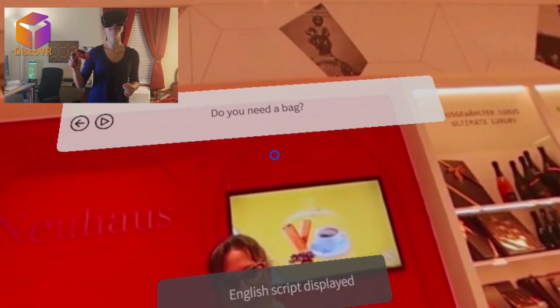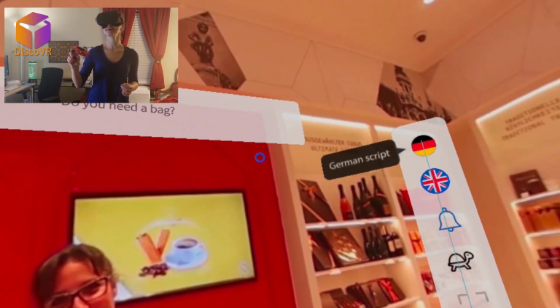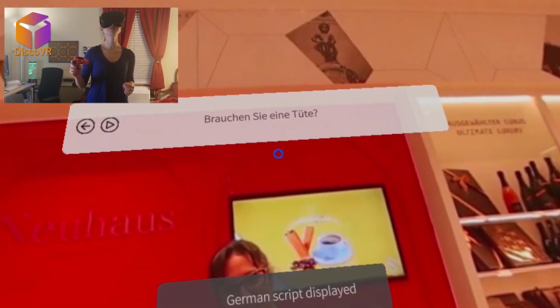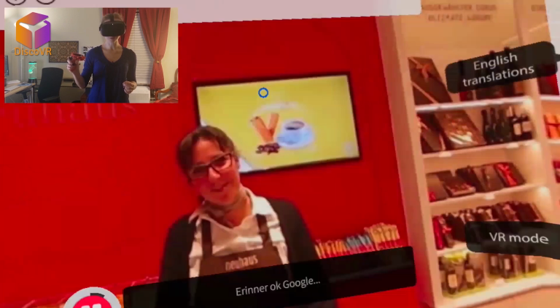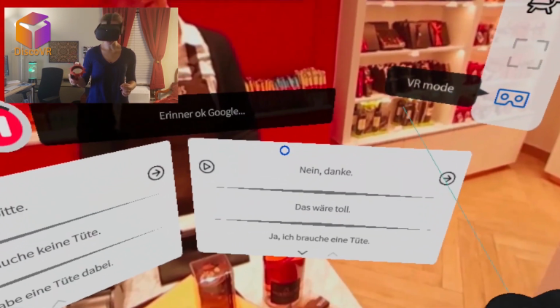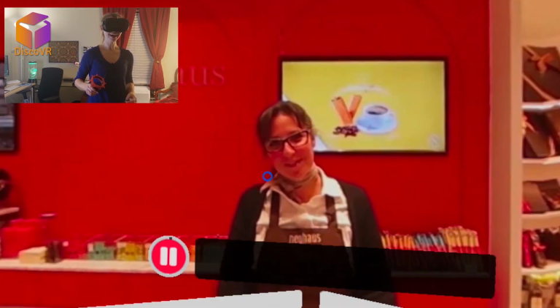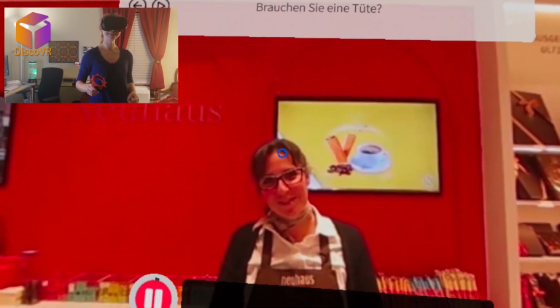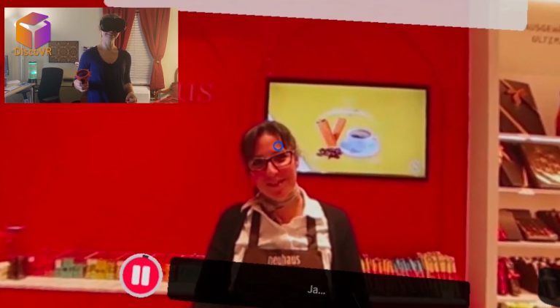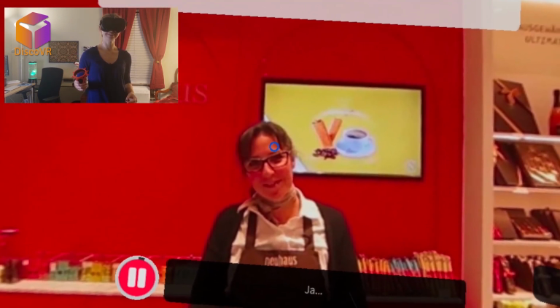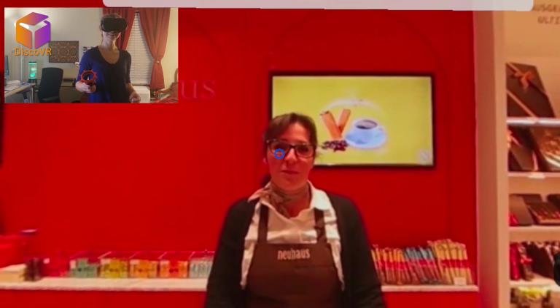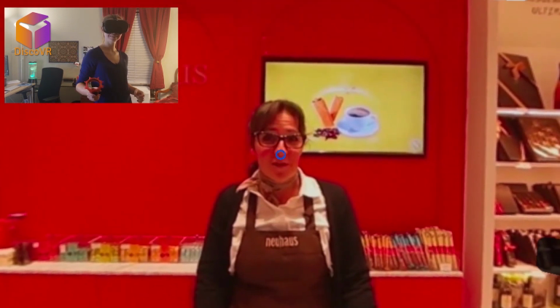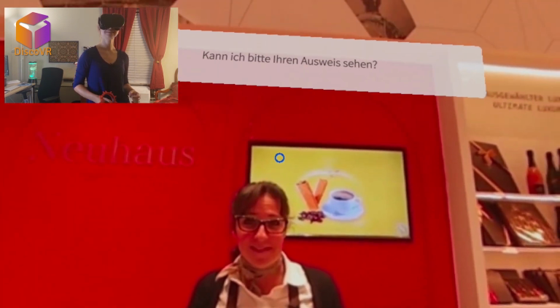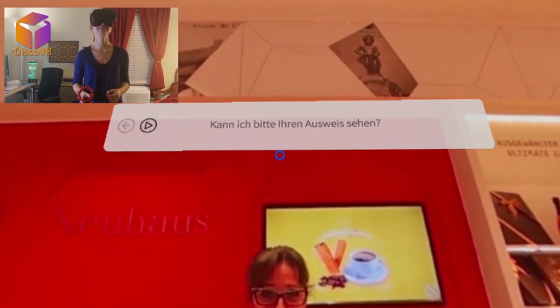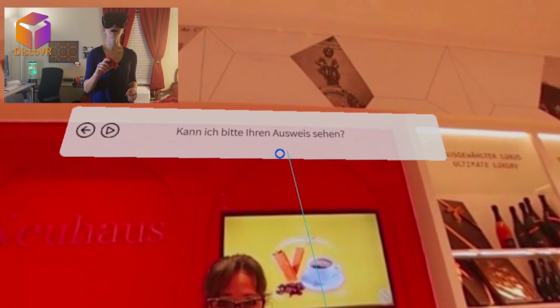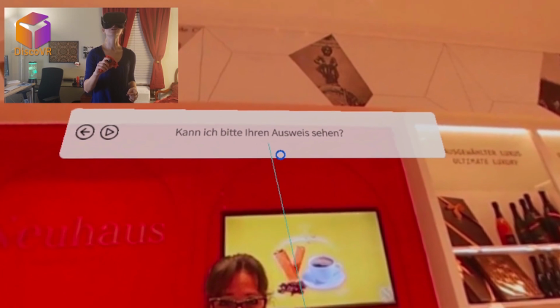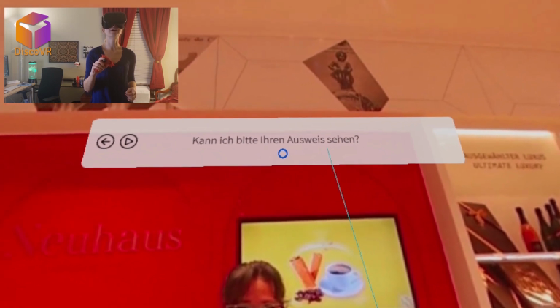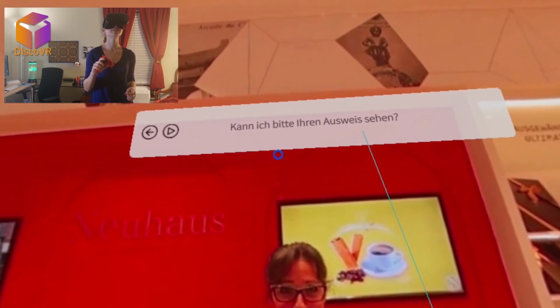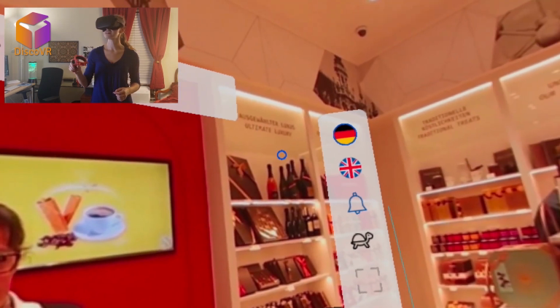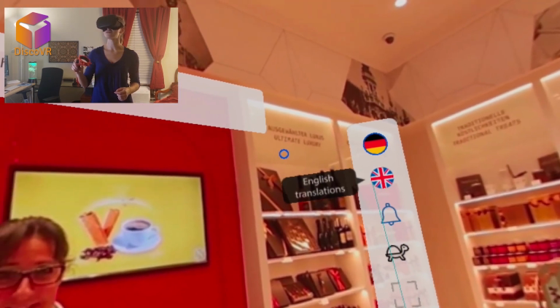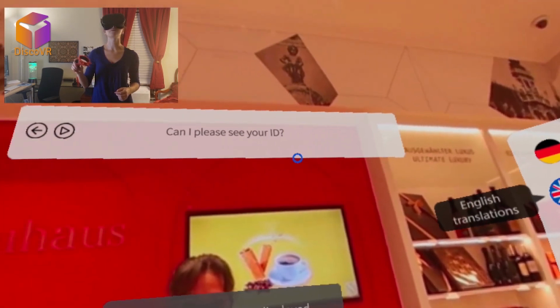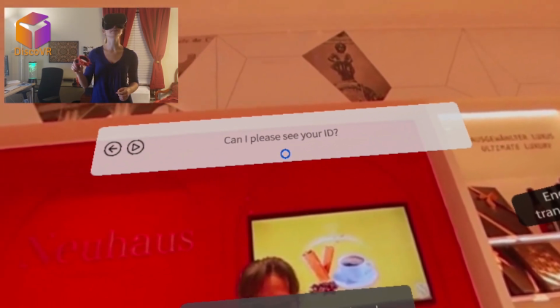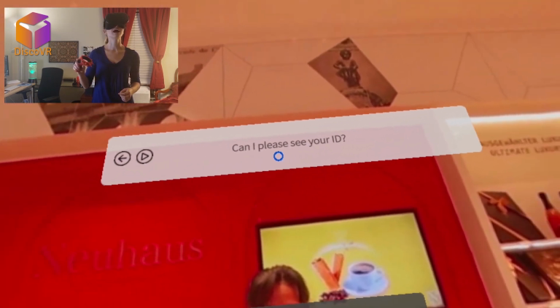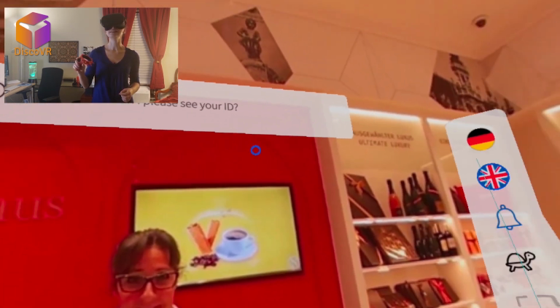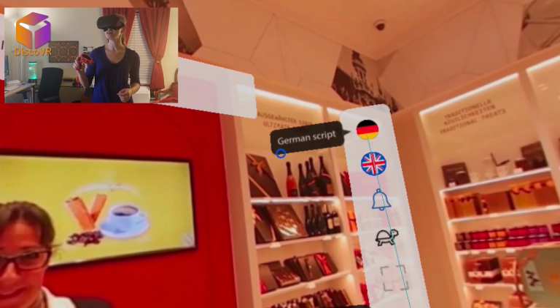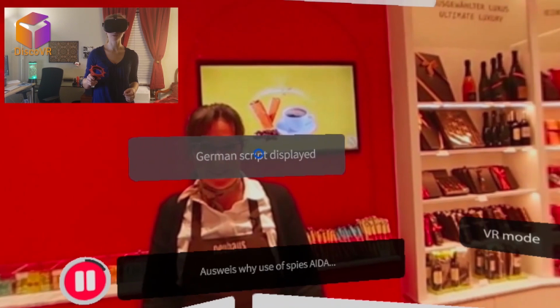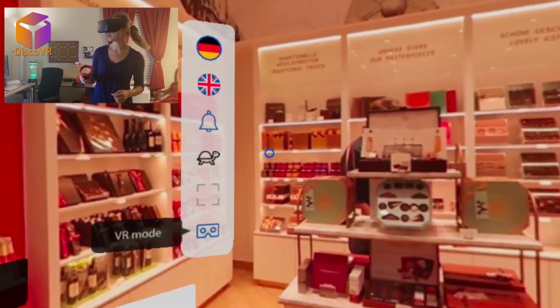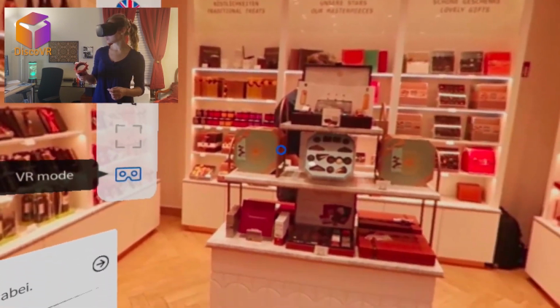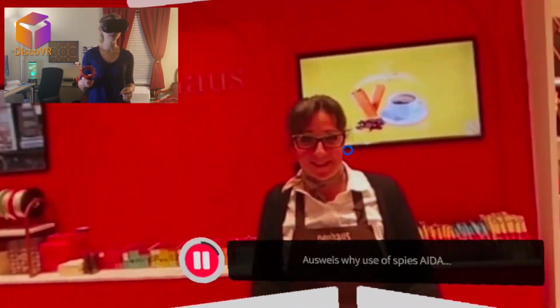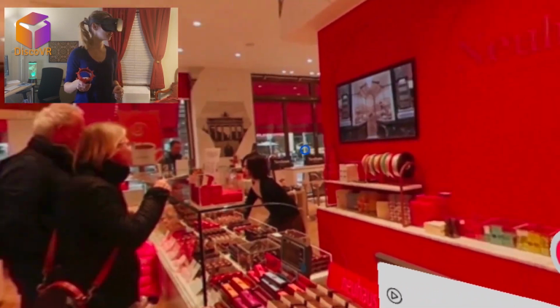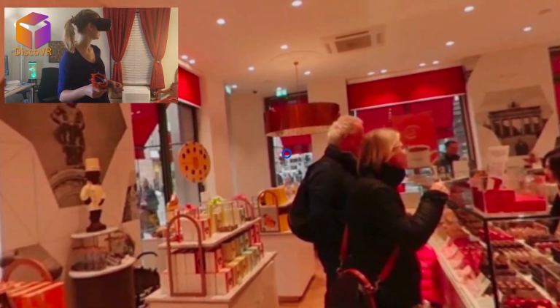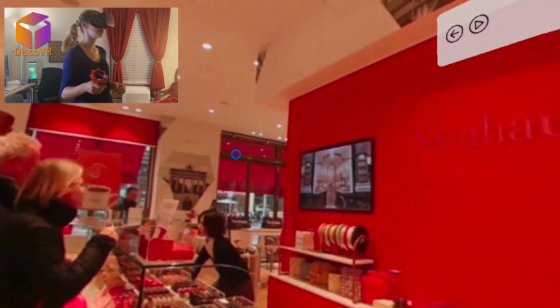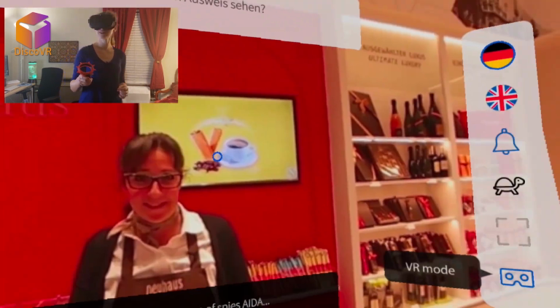Sure, why not. Ja, bitte. Kann ich bitte Ihren Ausweis sehen? Ausweis — what is Ausweis? ID. I wonder why she needs my ID. Is this some kind of German thing?